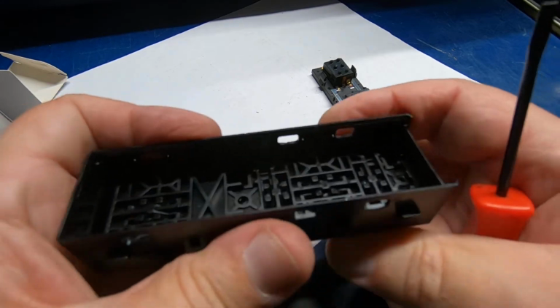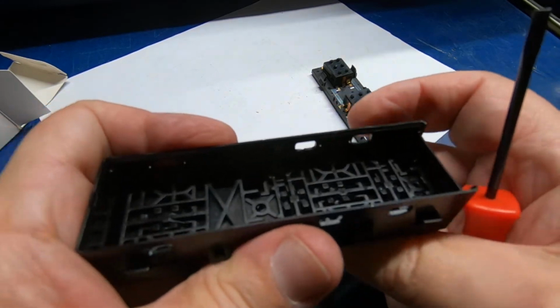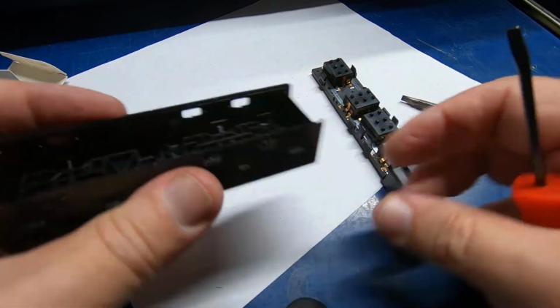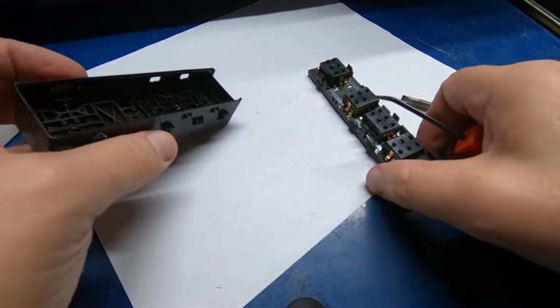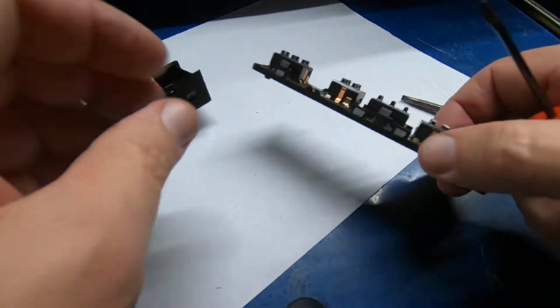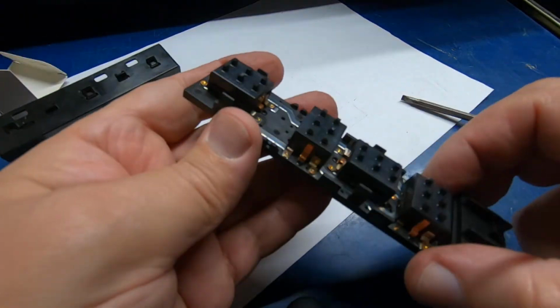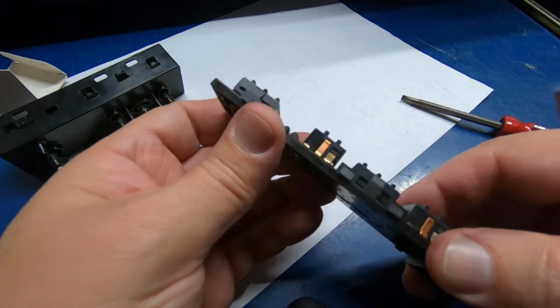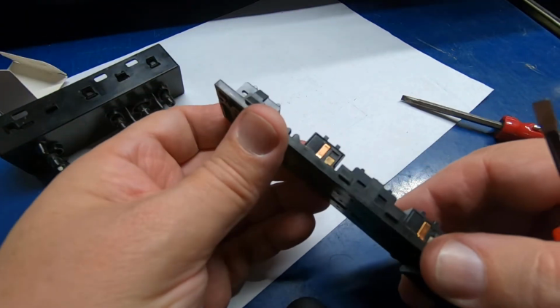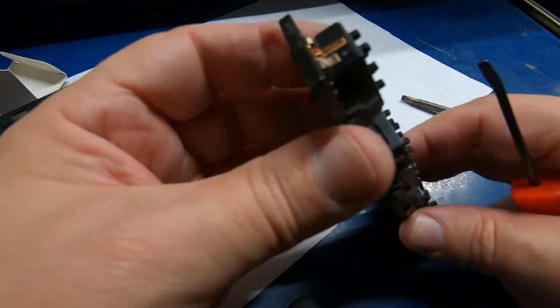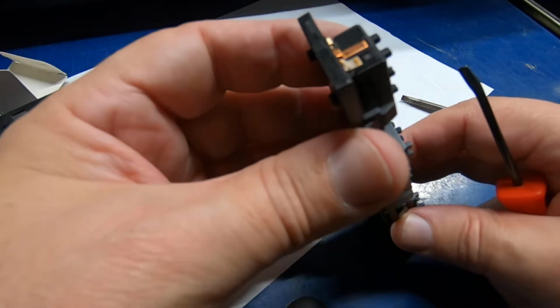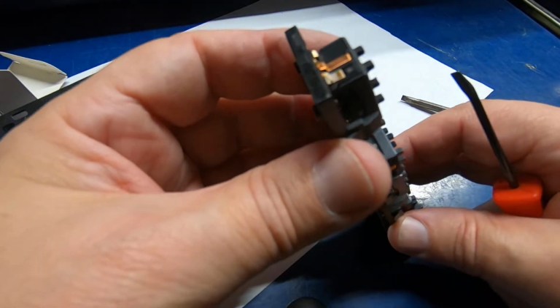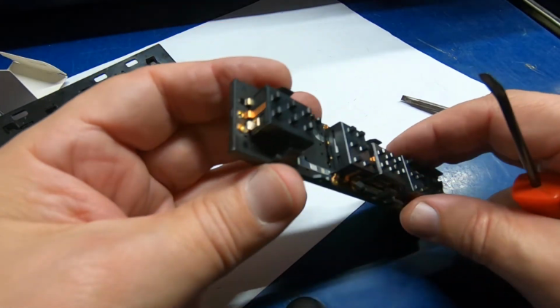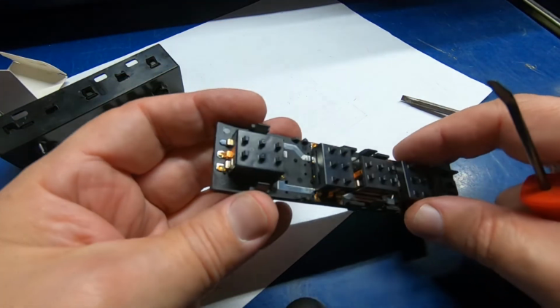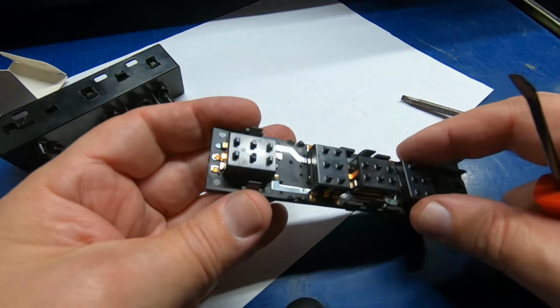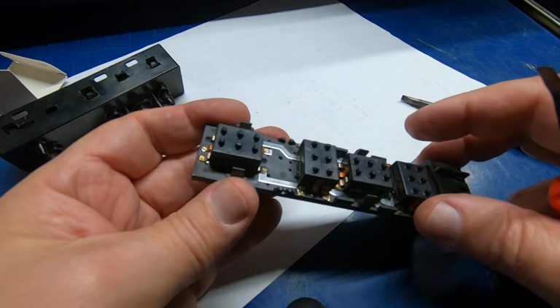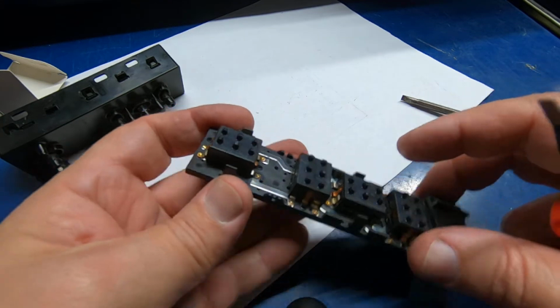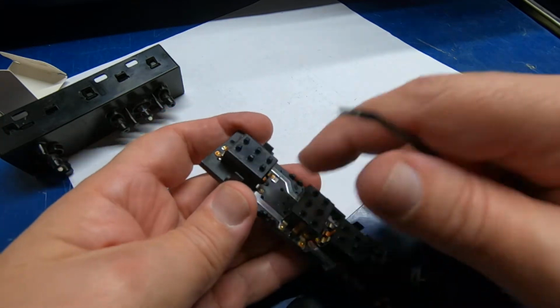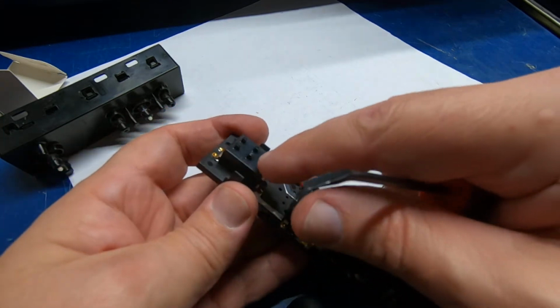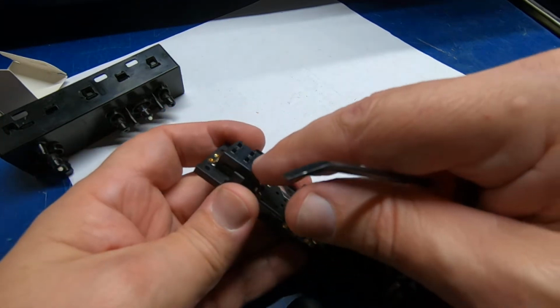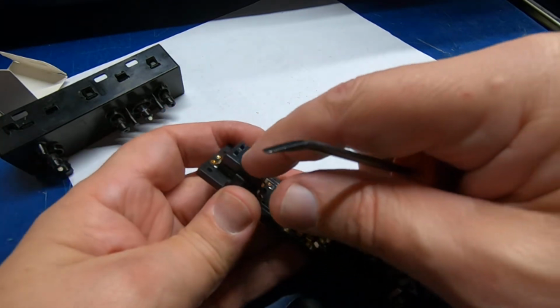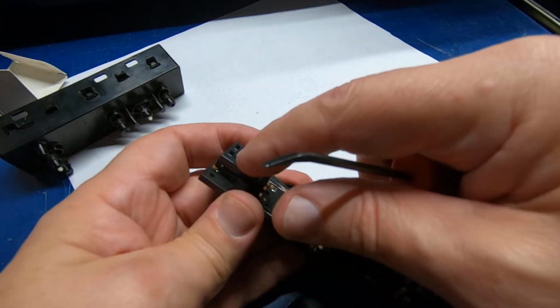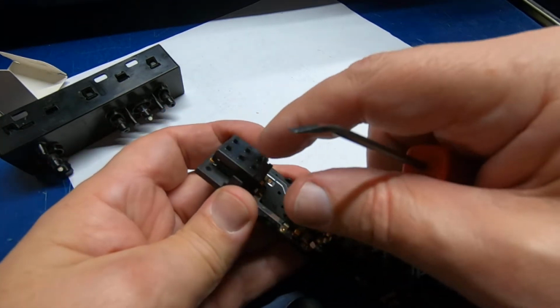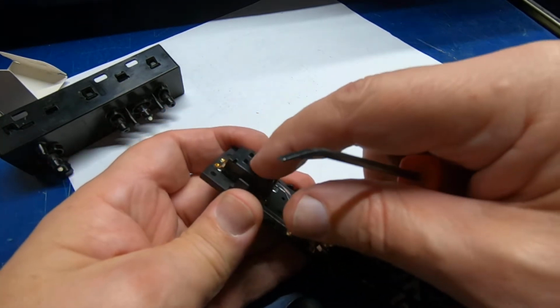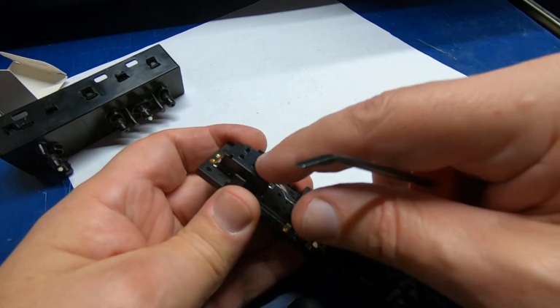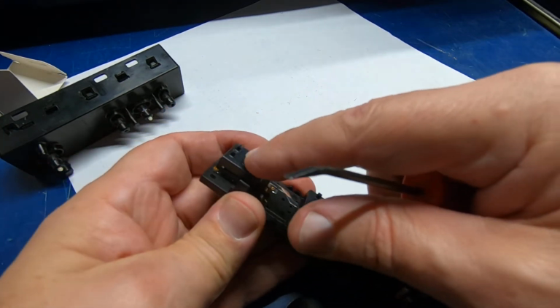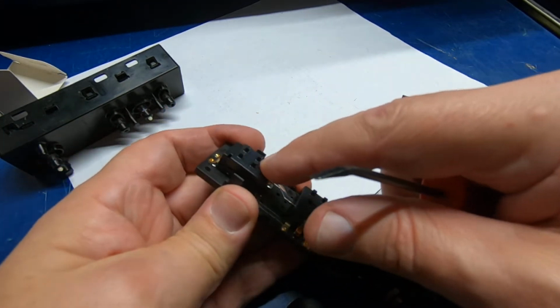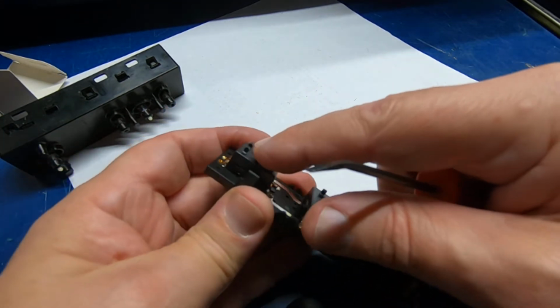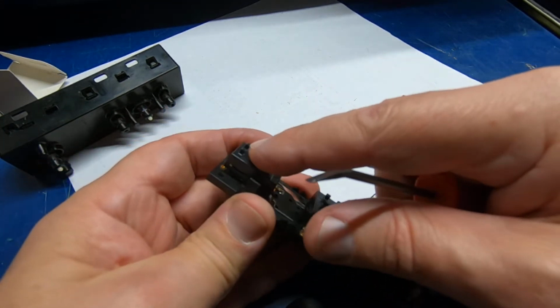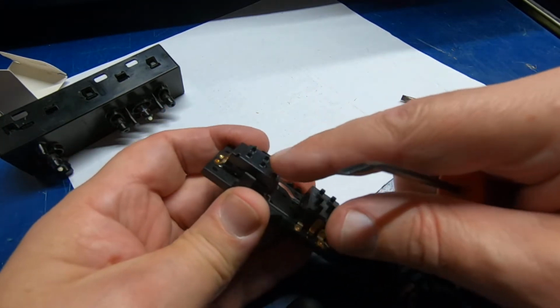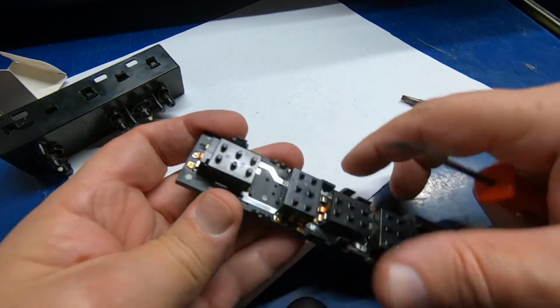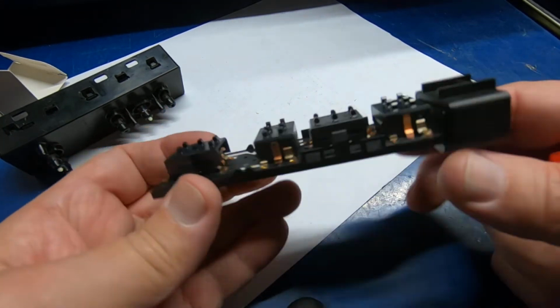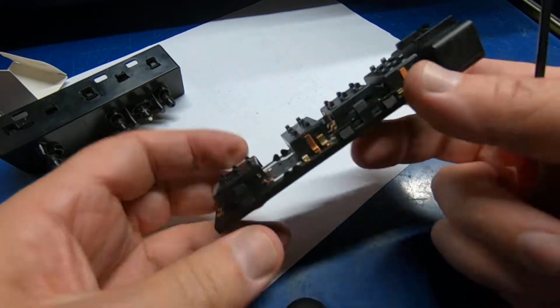That looks like it's working. These are just little micro switches inside — well, not exactly.